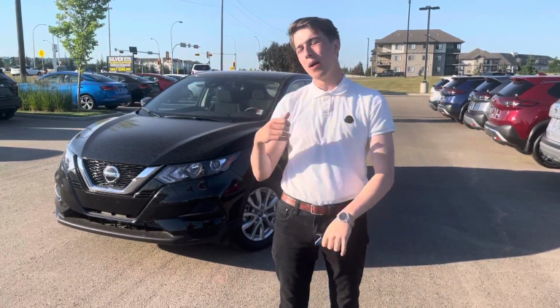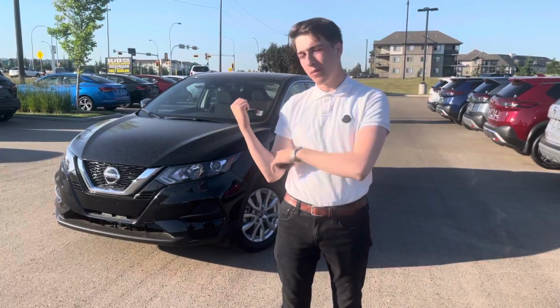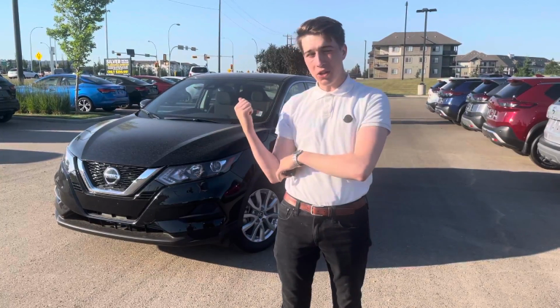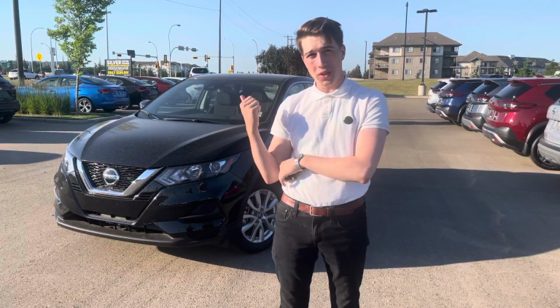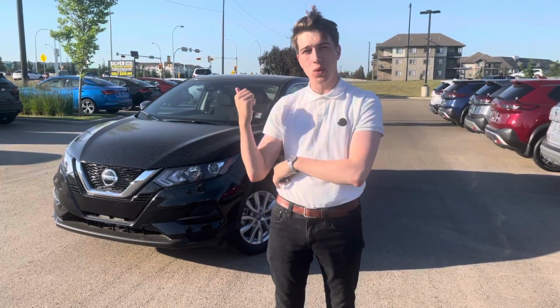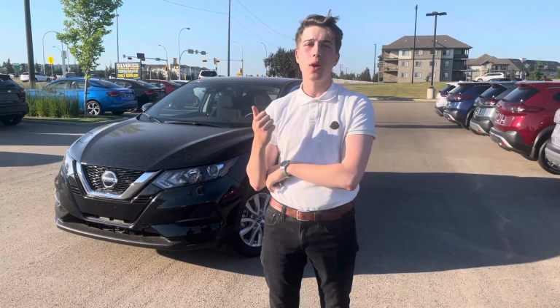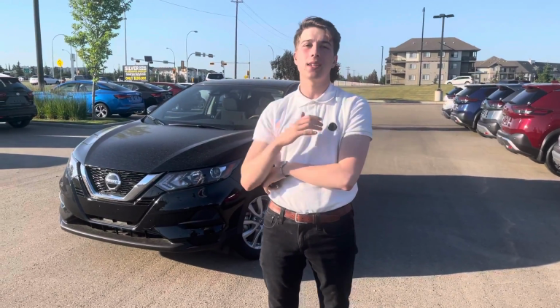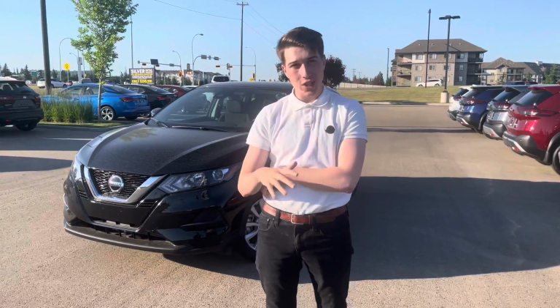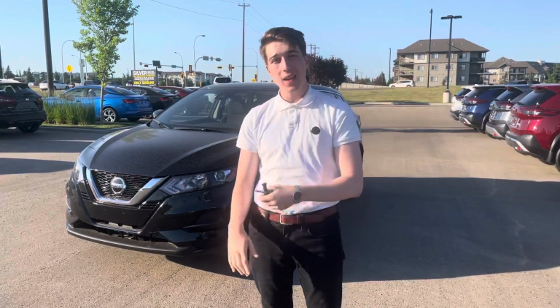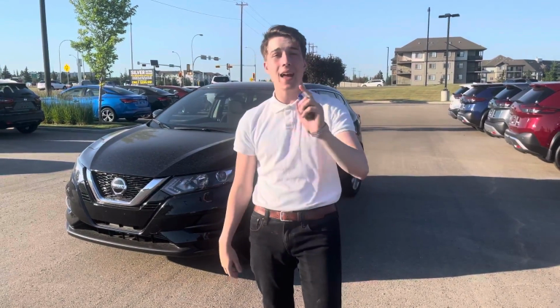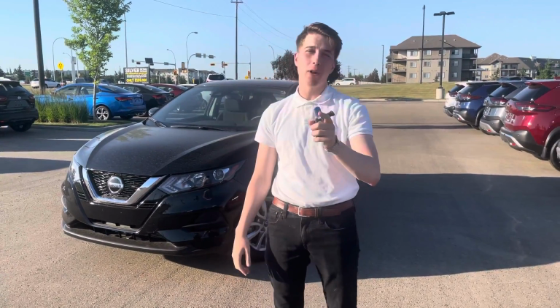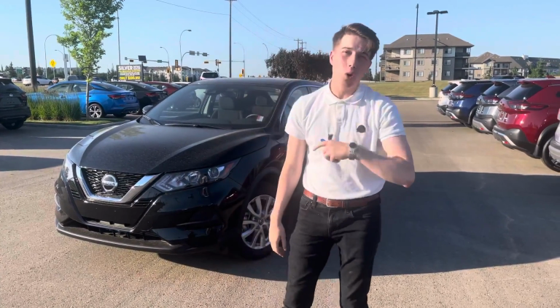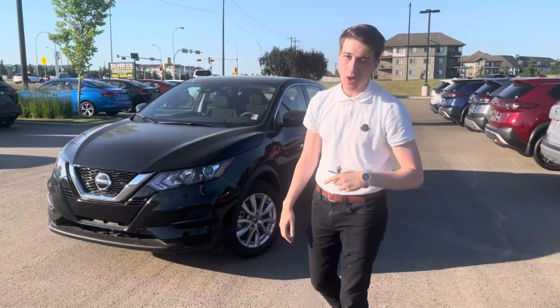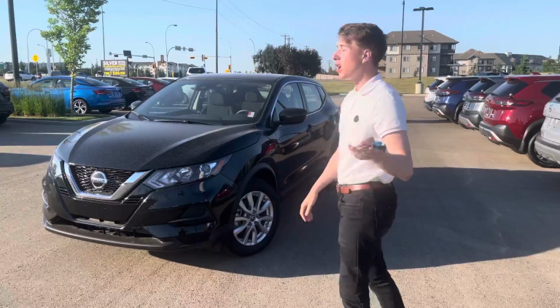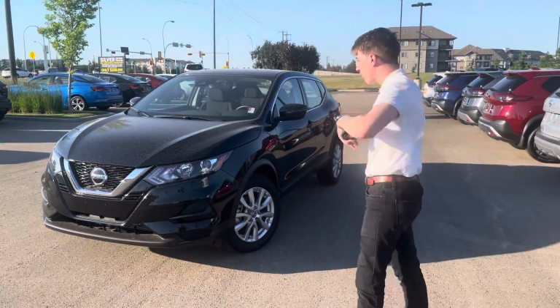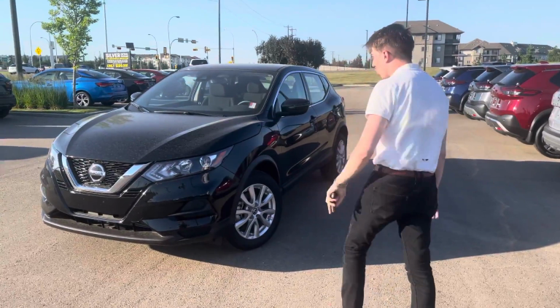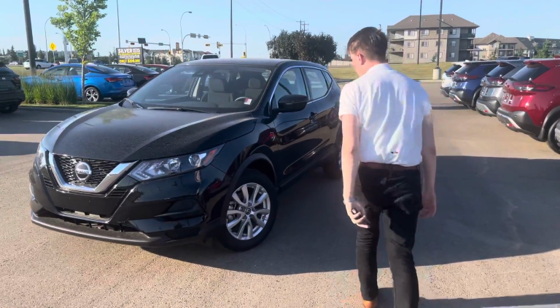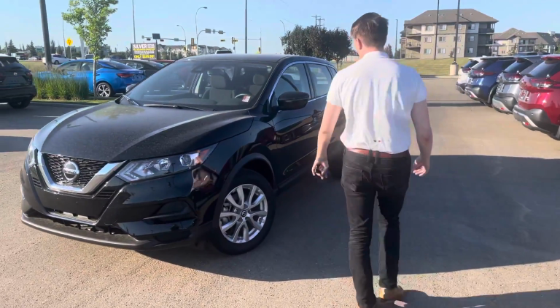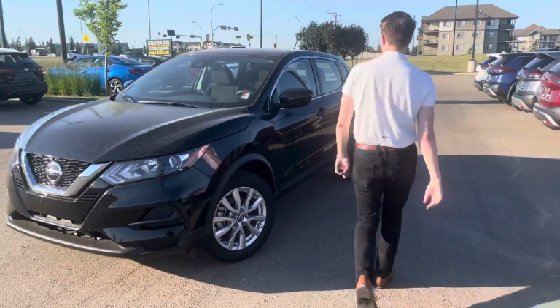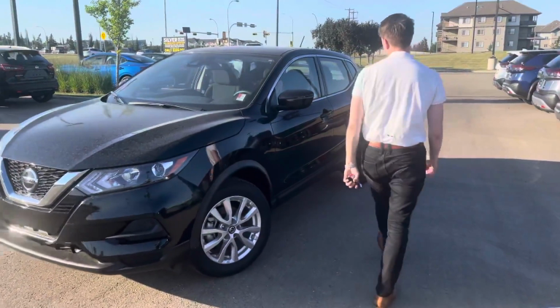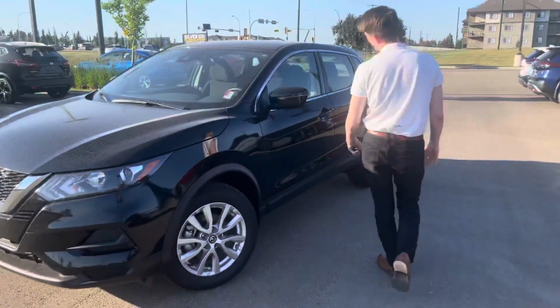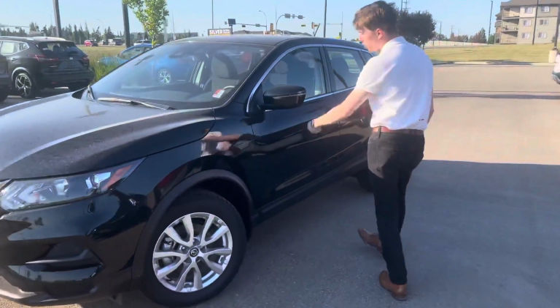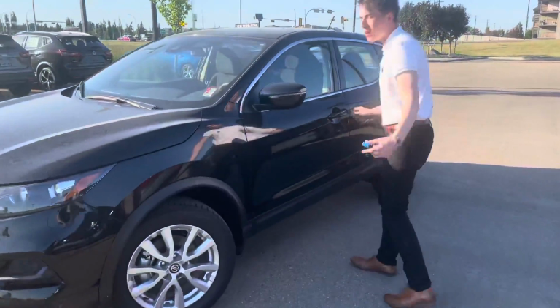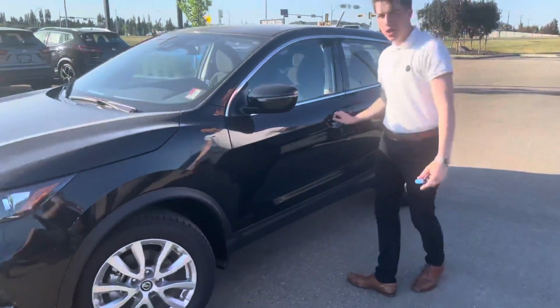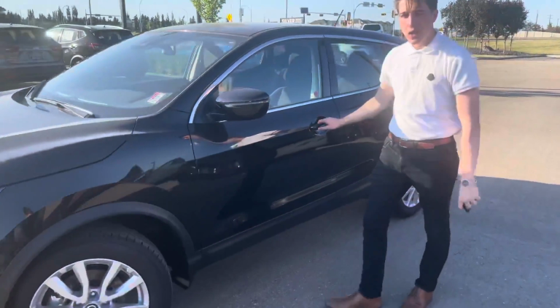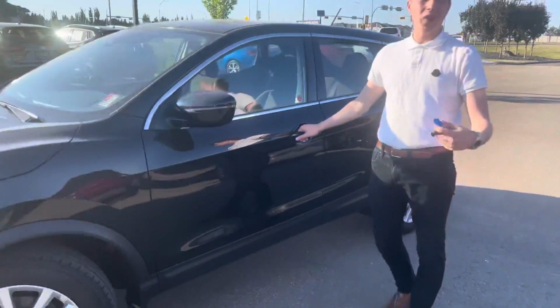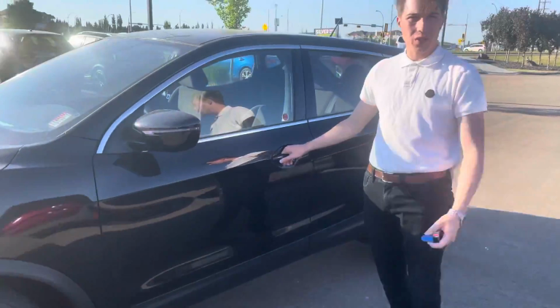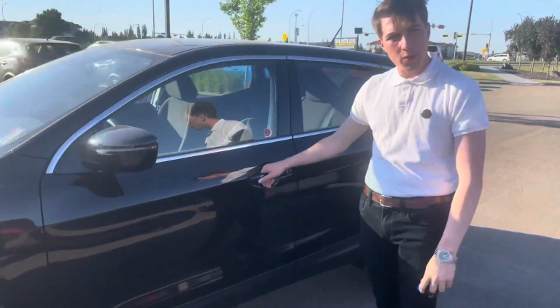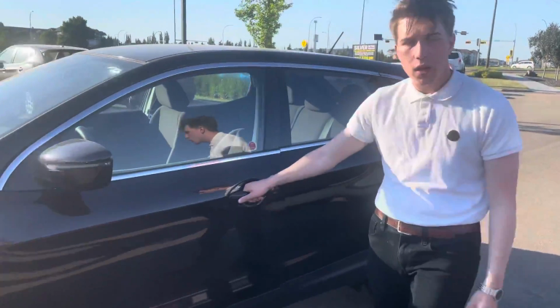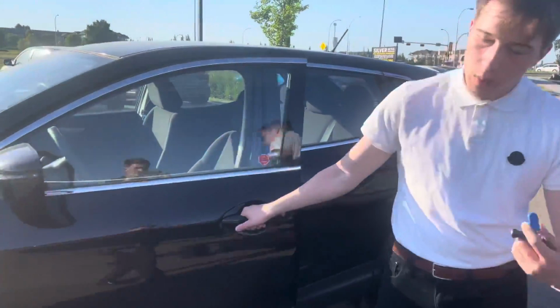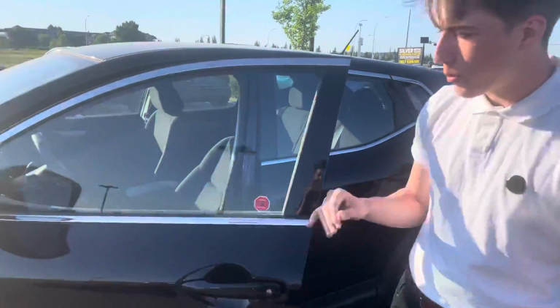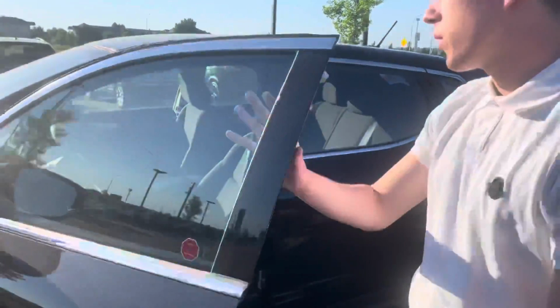Right behind me here is a 2021 Nissan Qashqai. This is the S-Model all-wheel drive. If you want to follow me over here real quick, this one's here in that beautiful, beautiful black color. We do have other colors available as well, but I wanted to show you the black one.